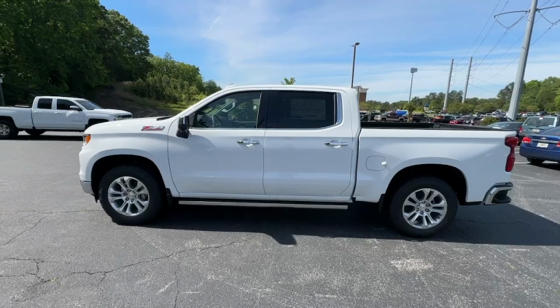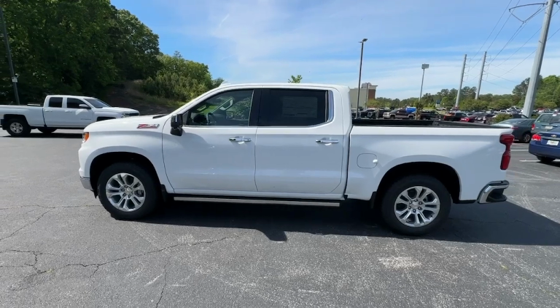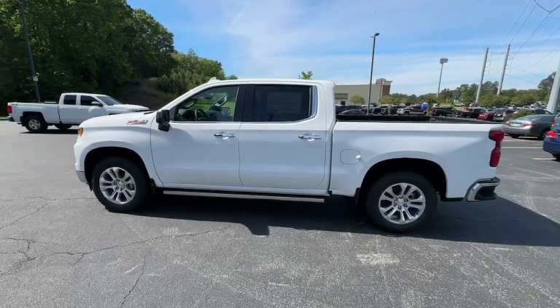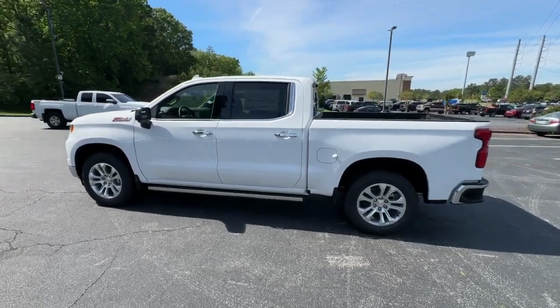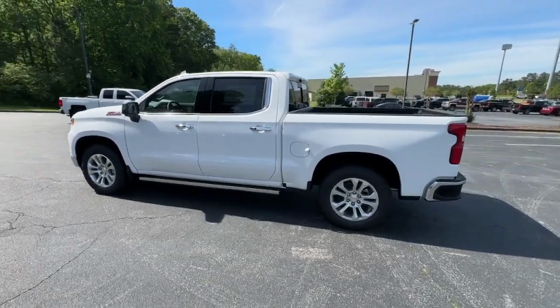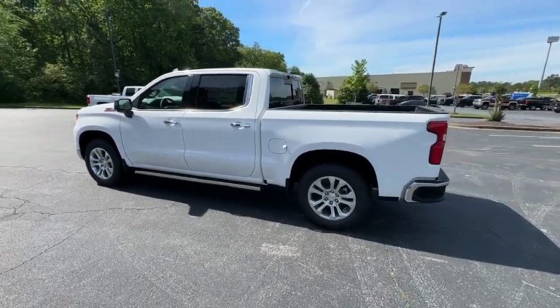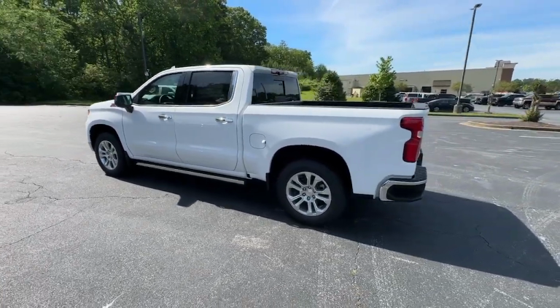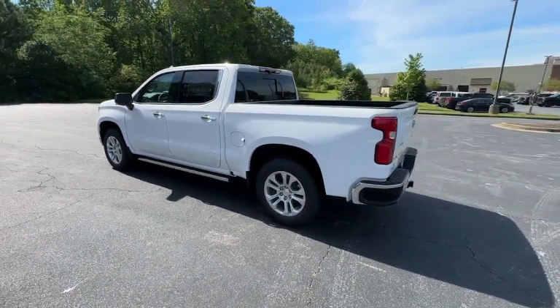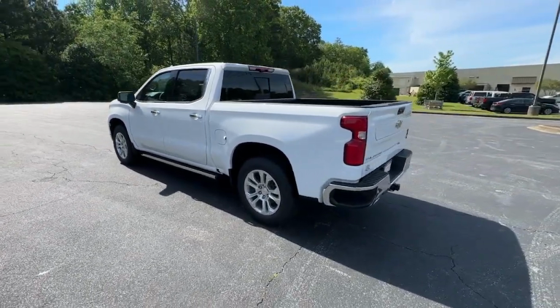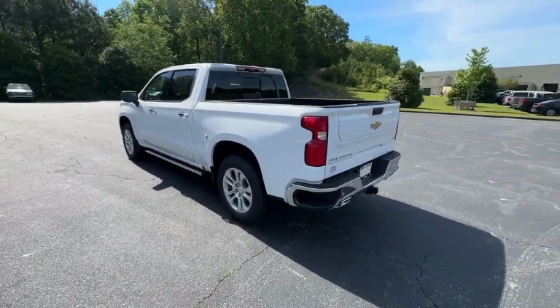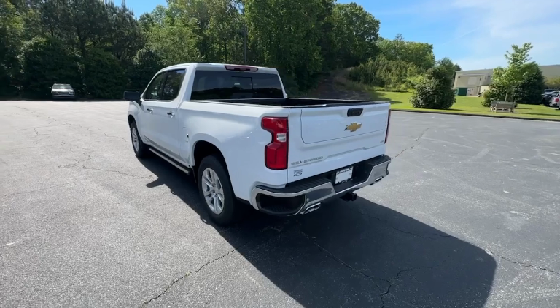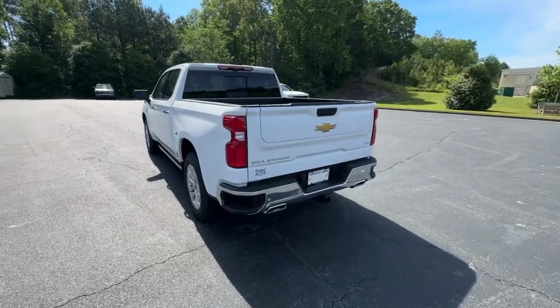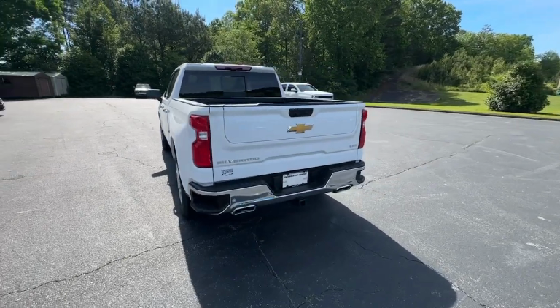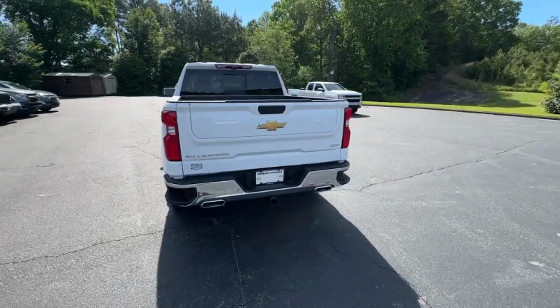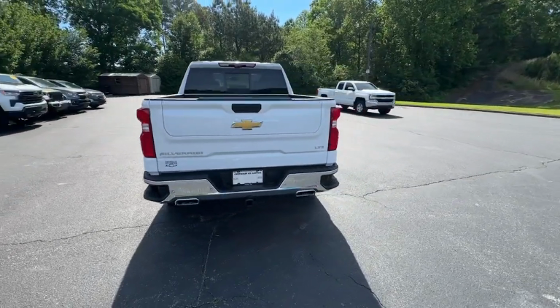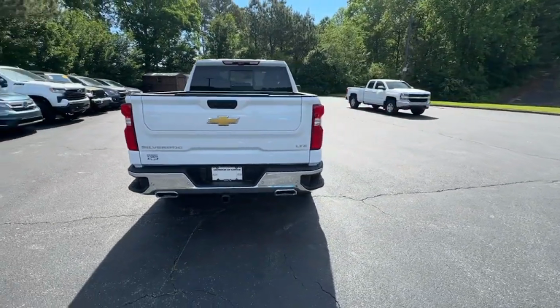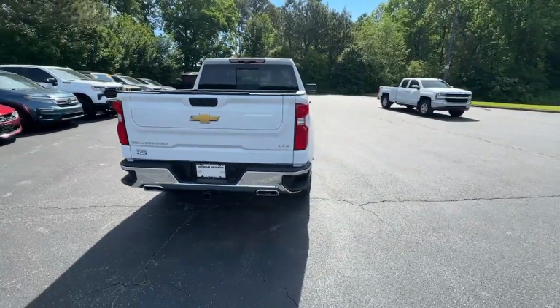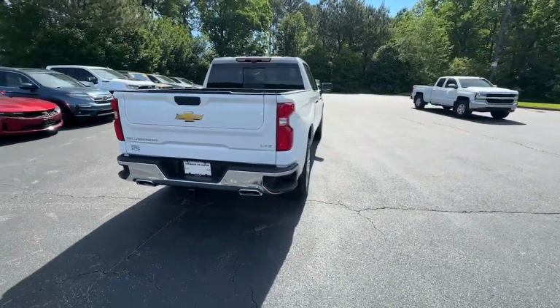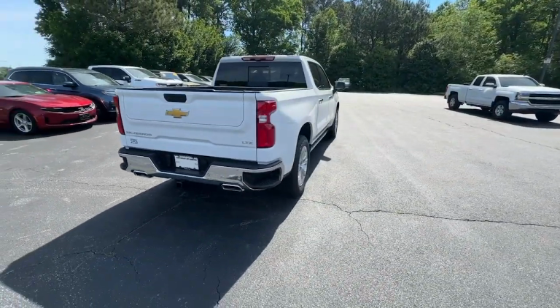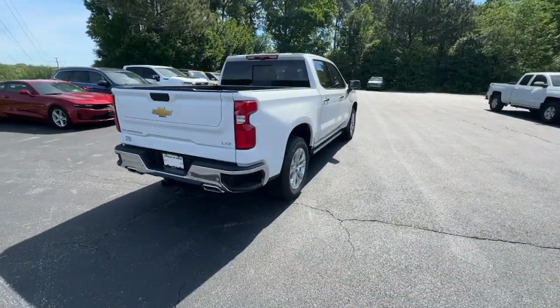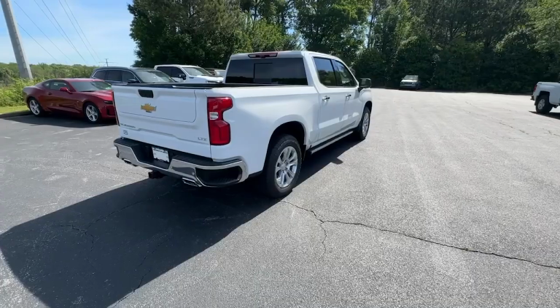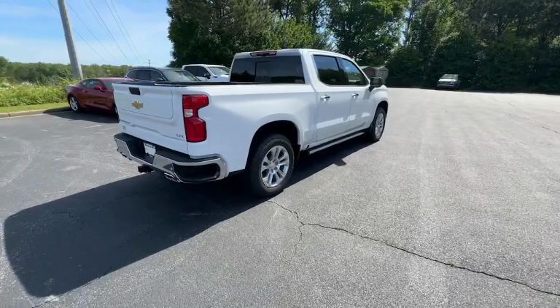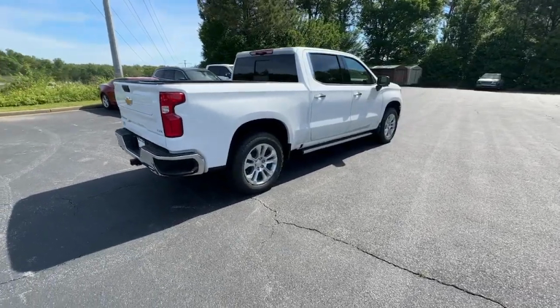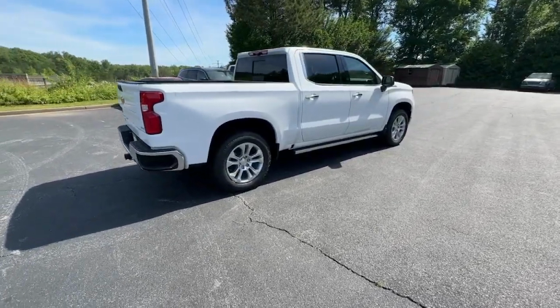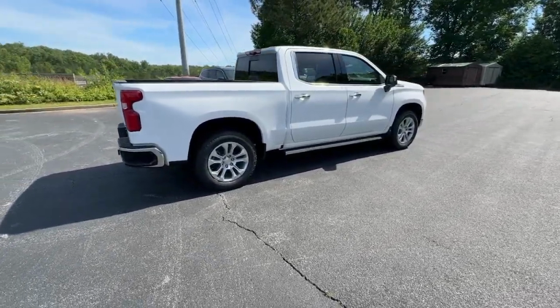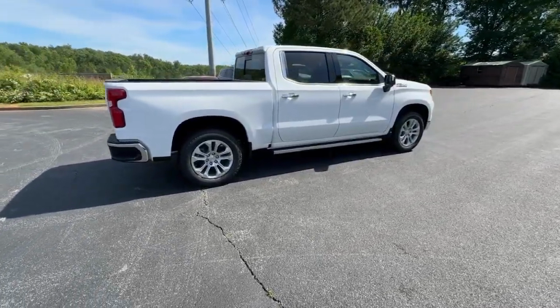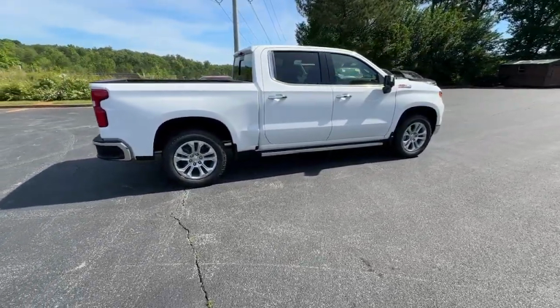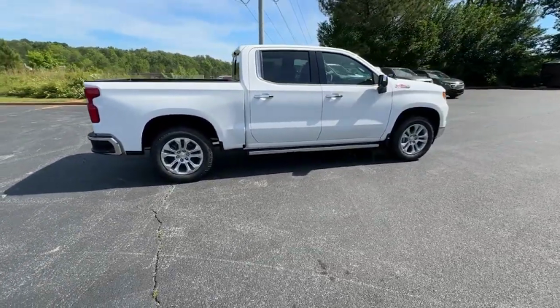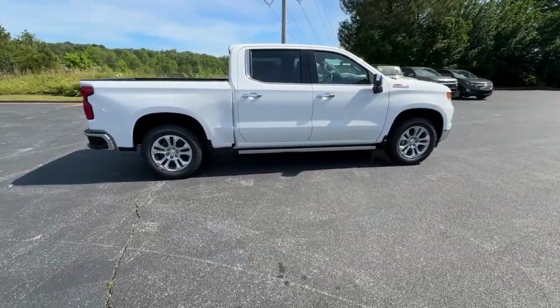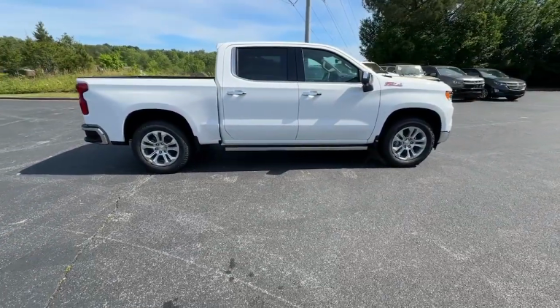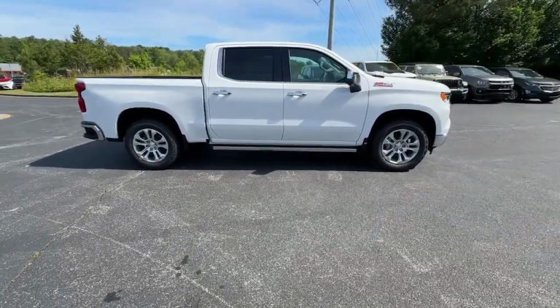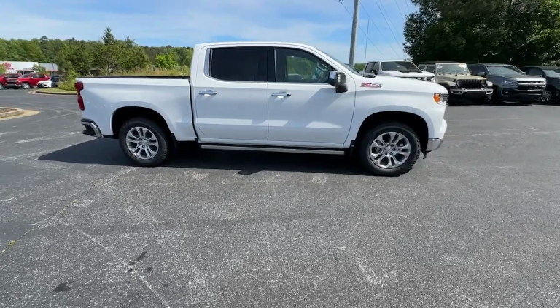Picture yourself in the 2024 Chevrolet Silverado 1500. Stay connected on the worksite in the full size Silverado 1500 pickup. Its smooth agile ride keeps you comfortable while its rugged strength gets the job done.